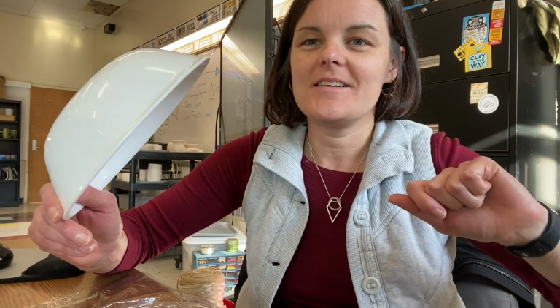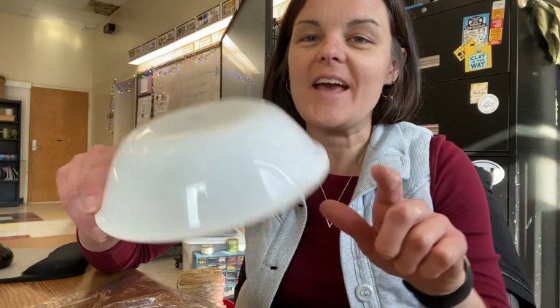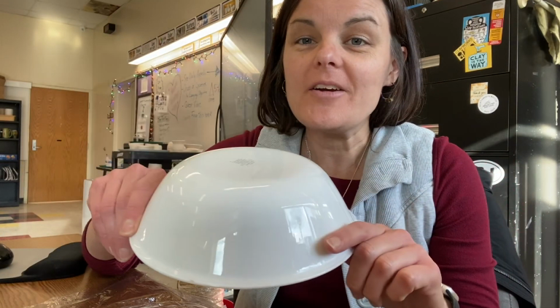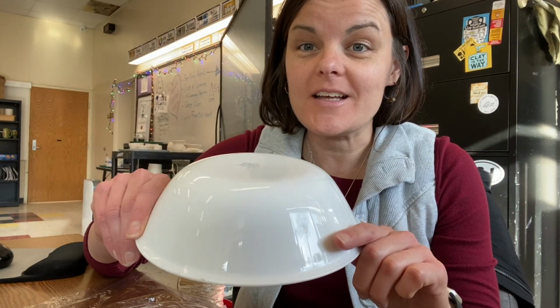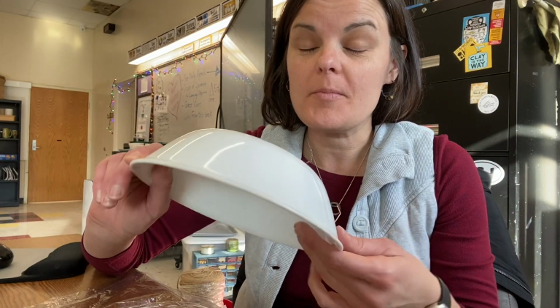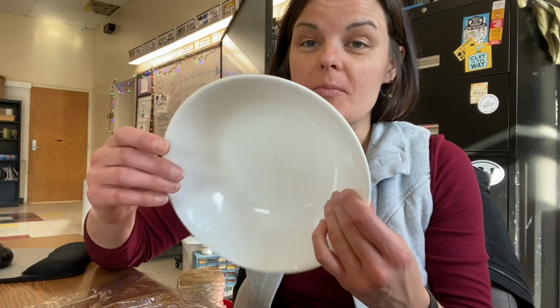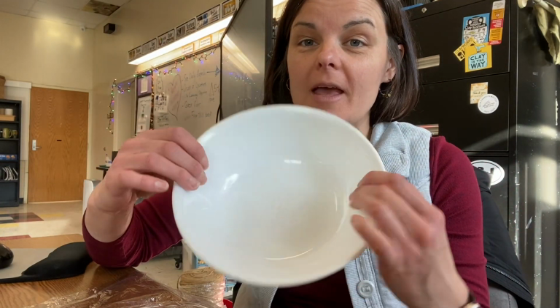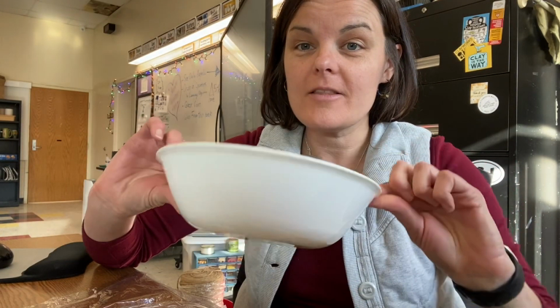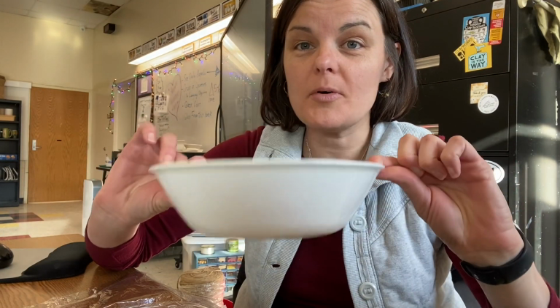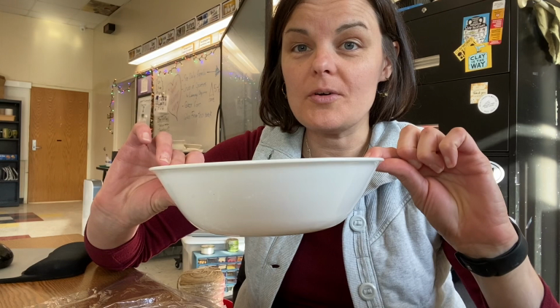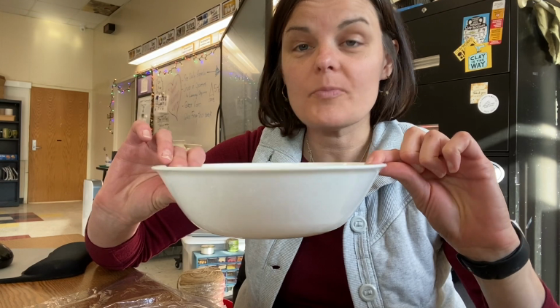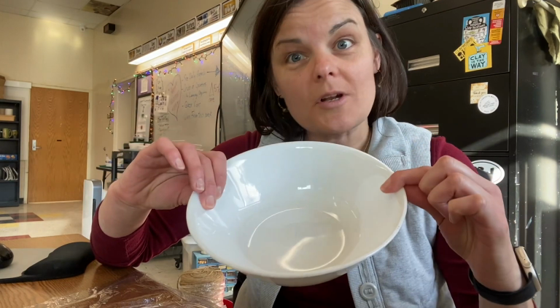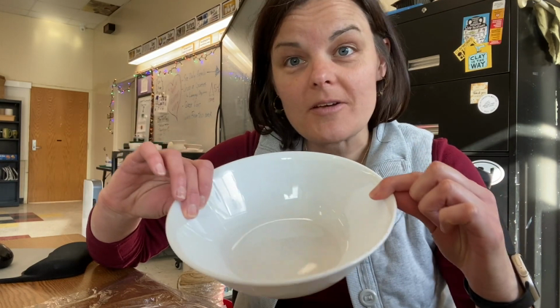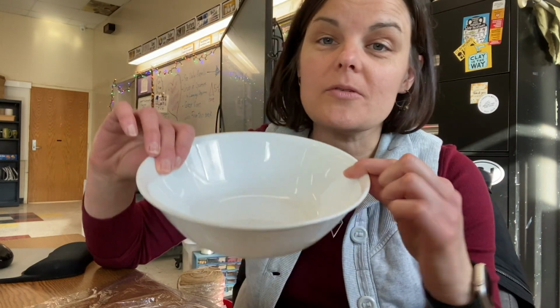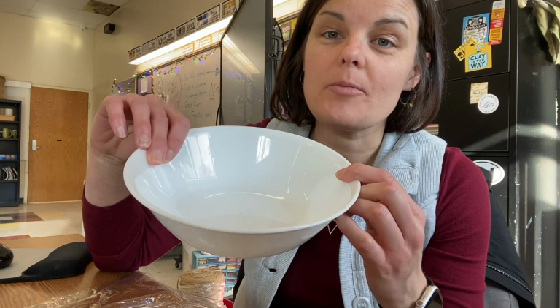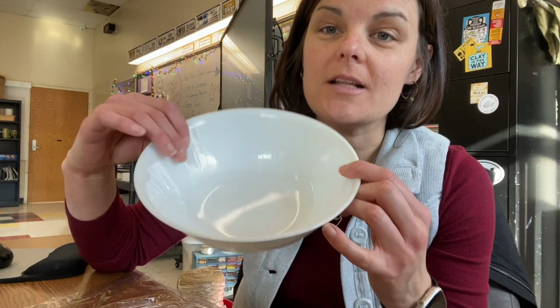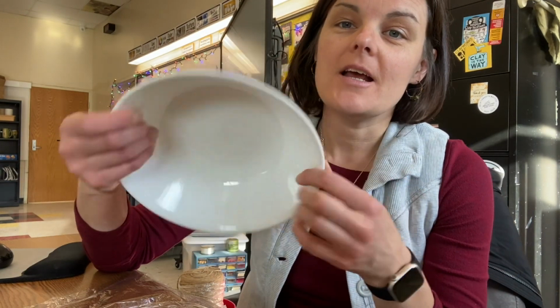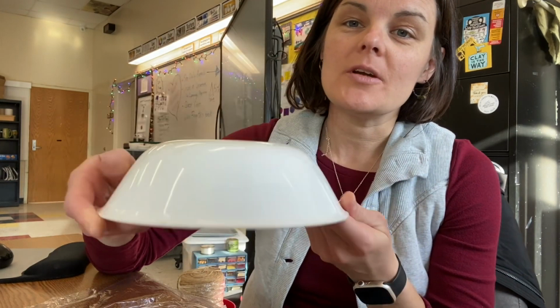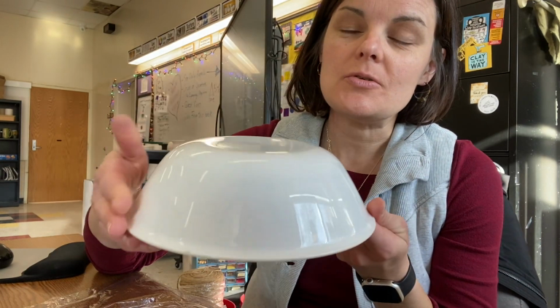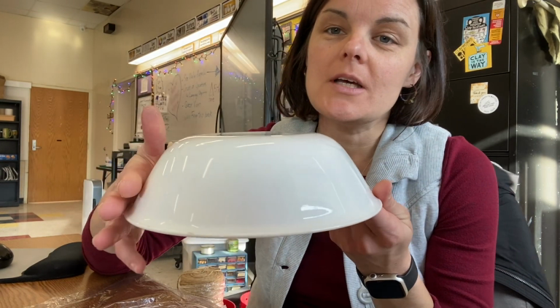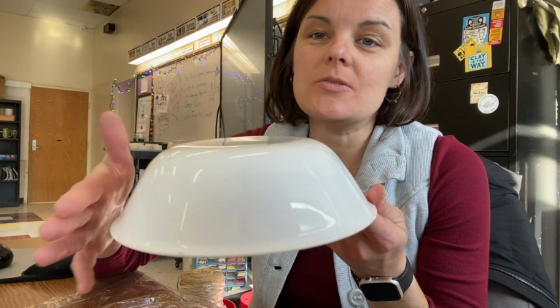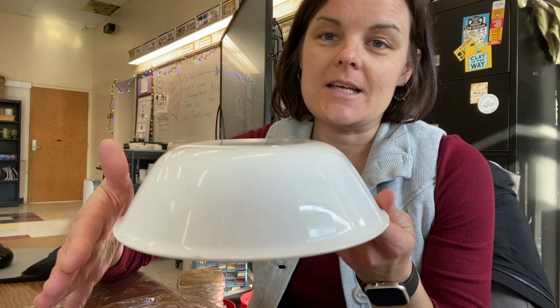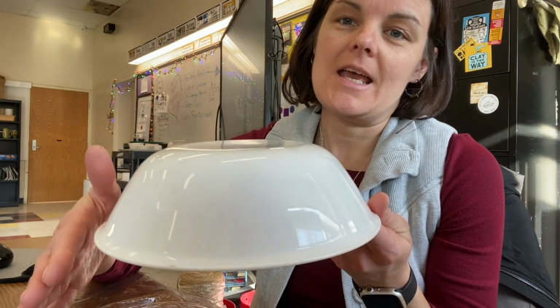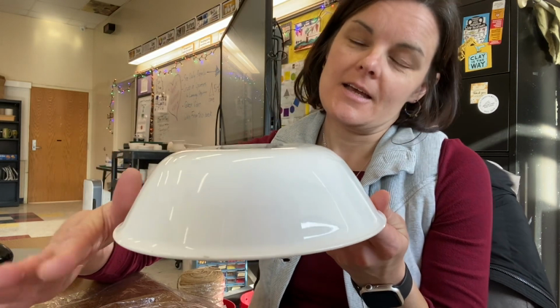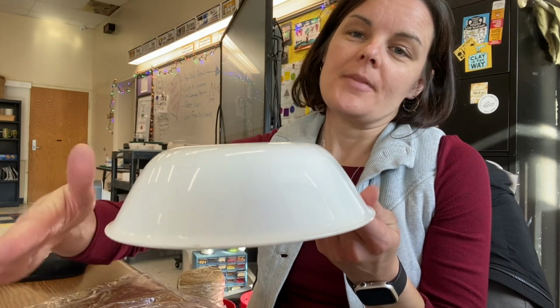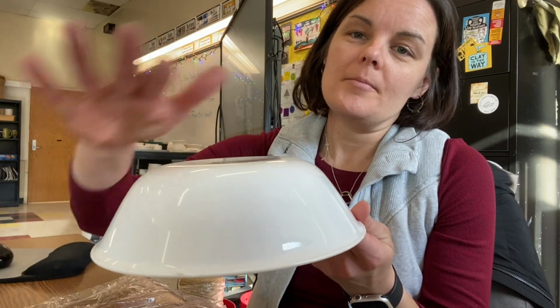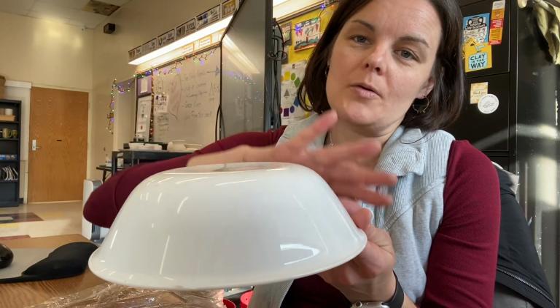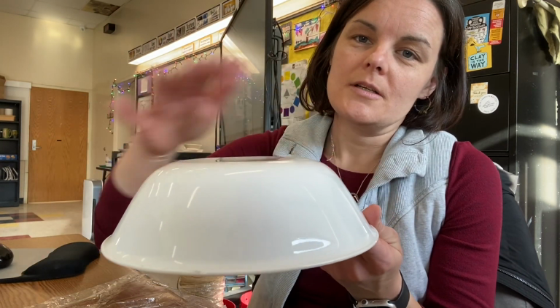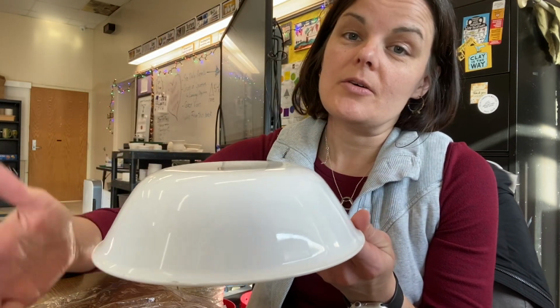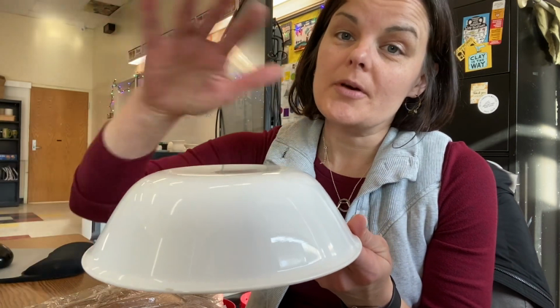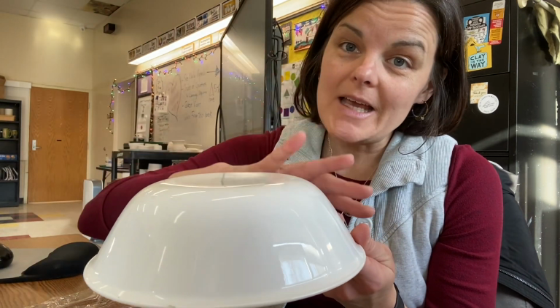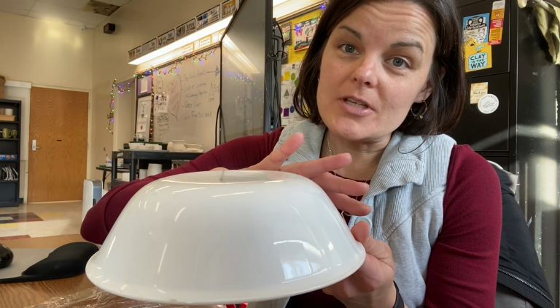I'm going to prepare this bowl, which is one of my favorite bowls that I brought in, and I'm going to use it as a hump mold to put clay over top.